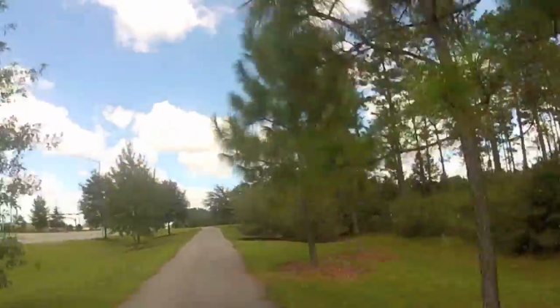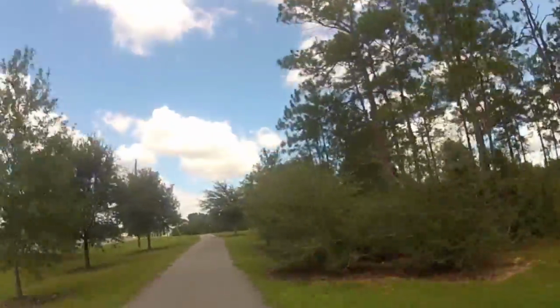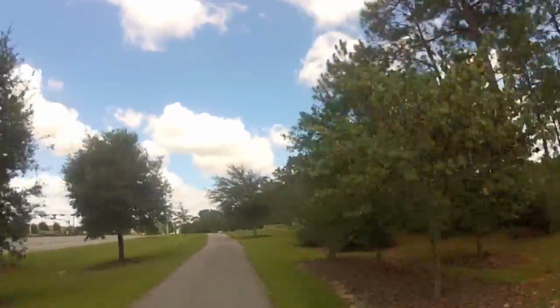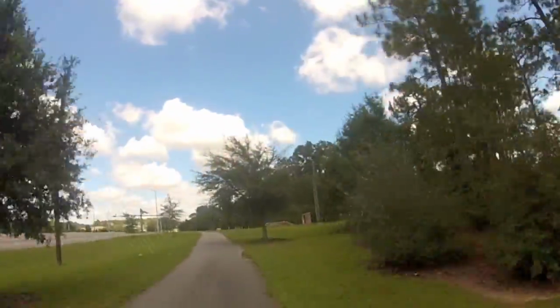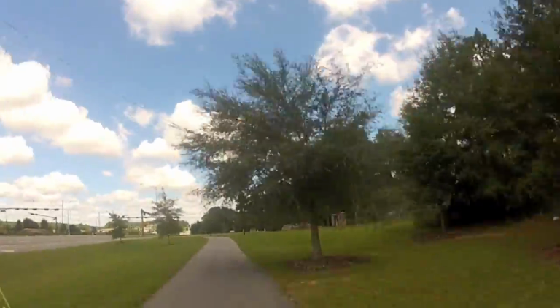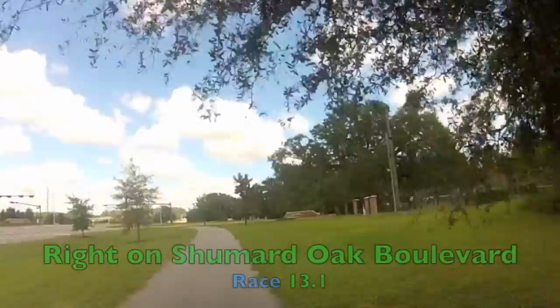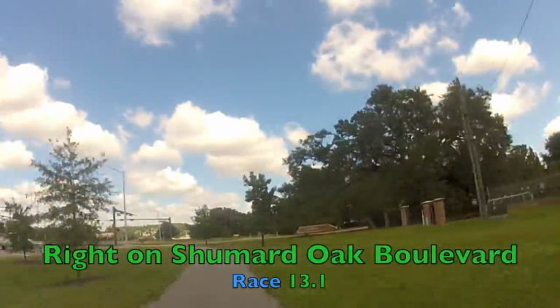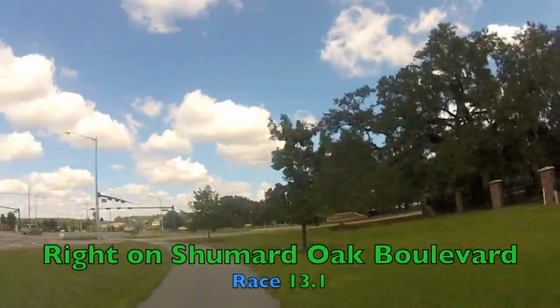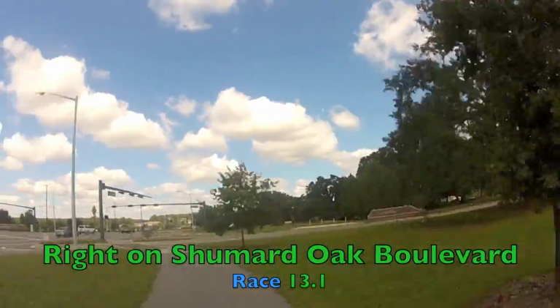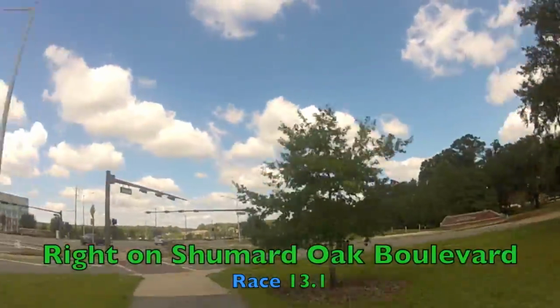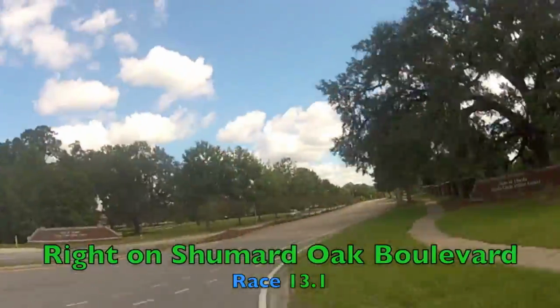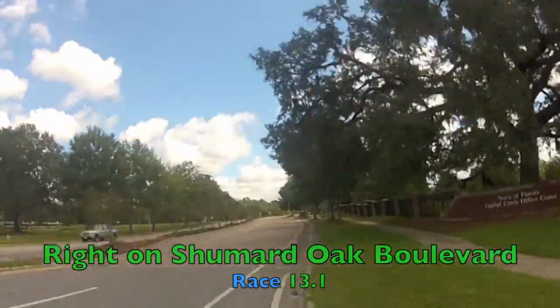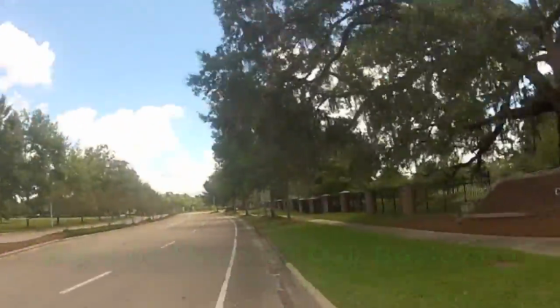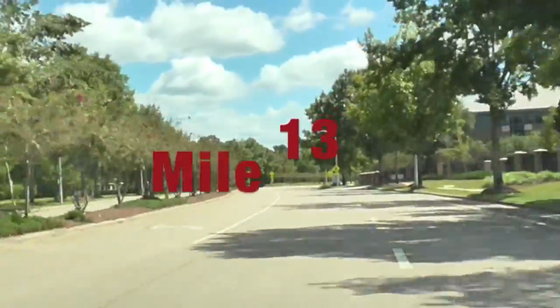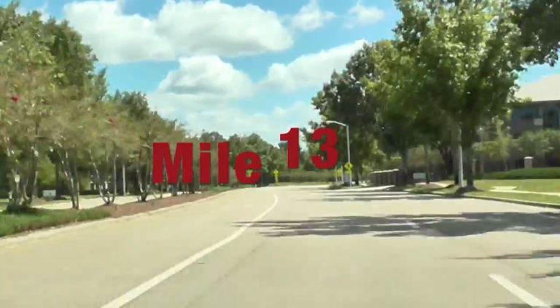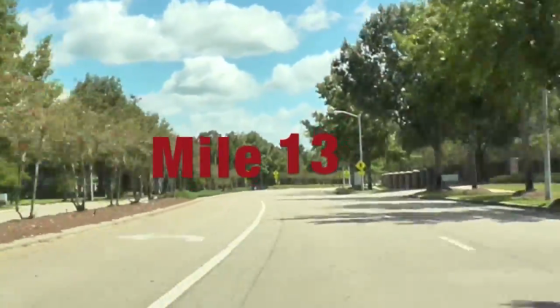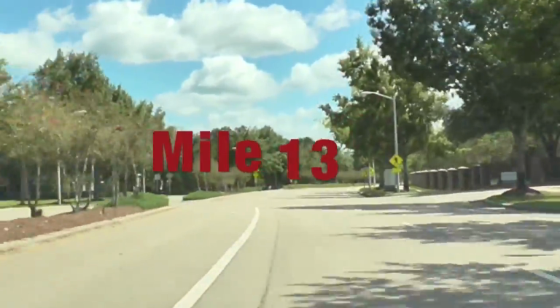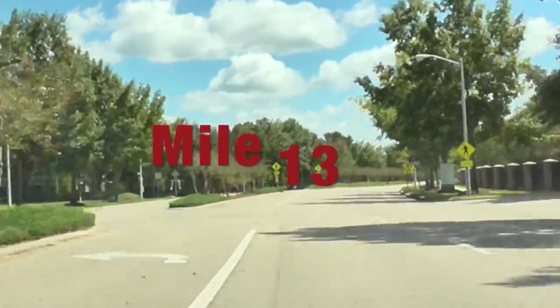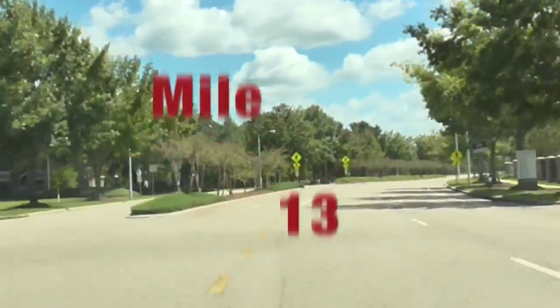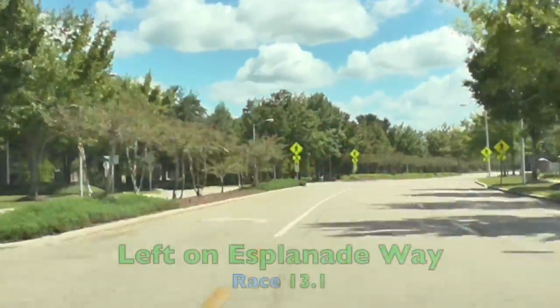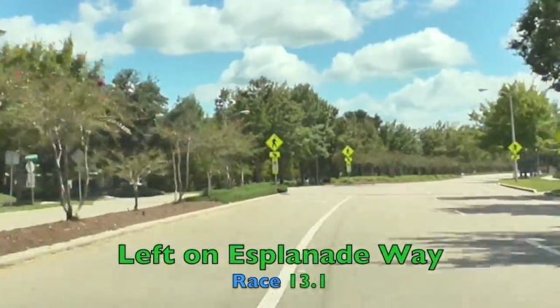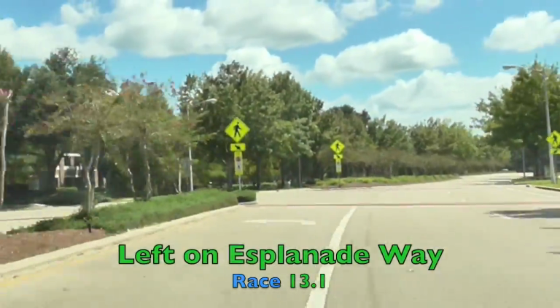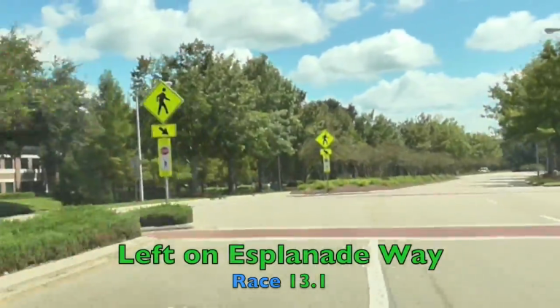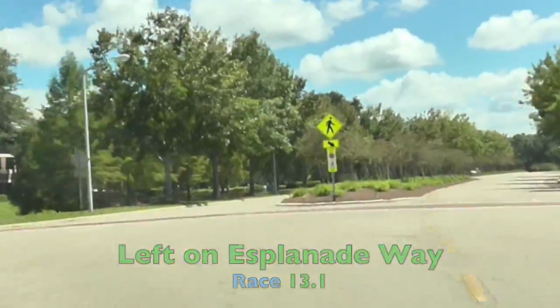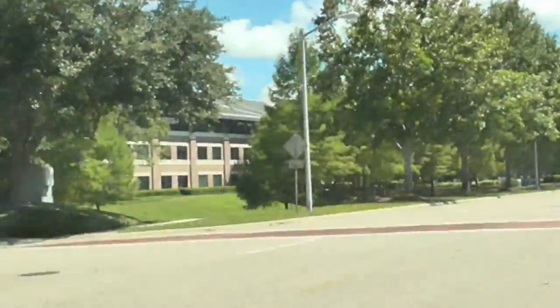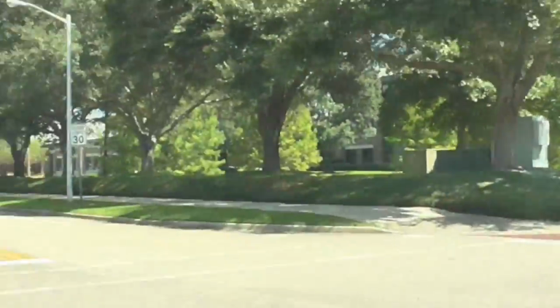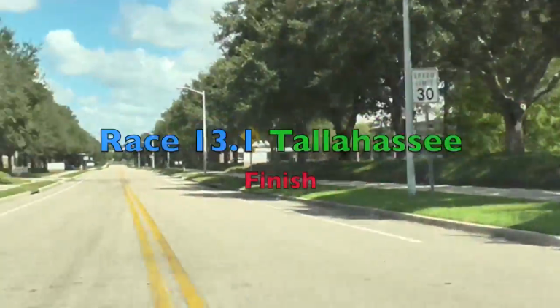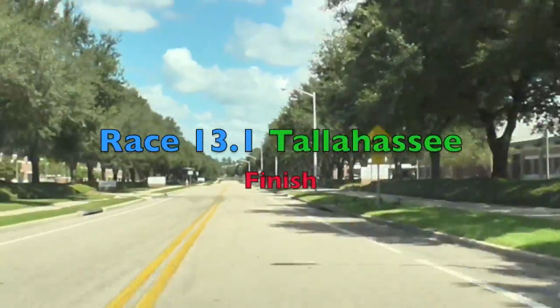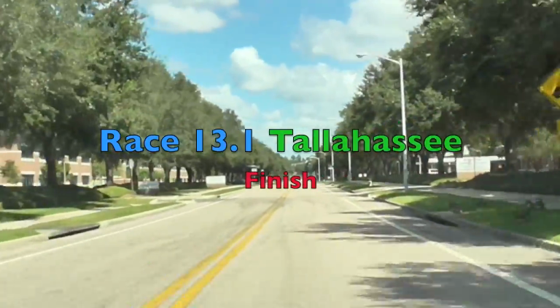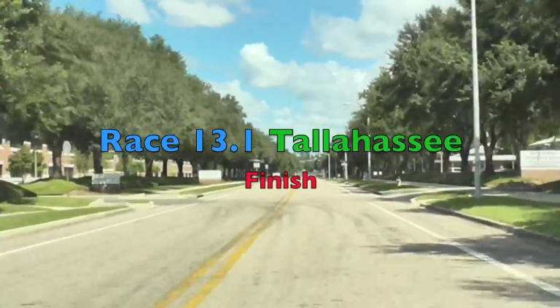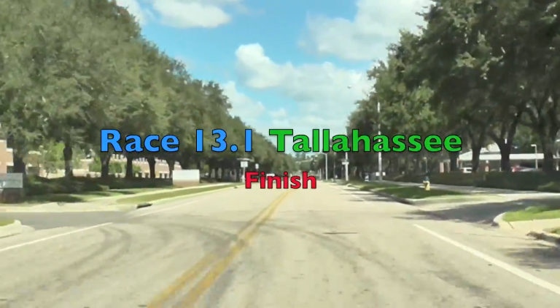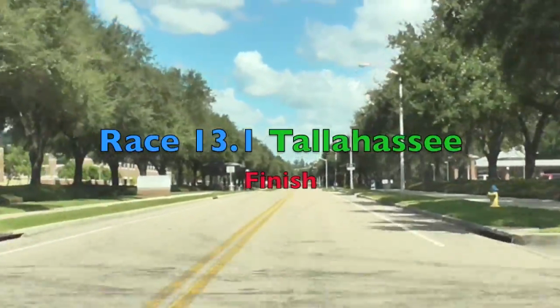Stay to the right as the bike path will end and we'll be taking a right onto Chumard Oak Boulevard. Now as soon as you take this right, if you have anything left, it's time to sprint to the finish. Thank you for viewing the race at ViewTheRace.com.